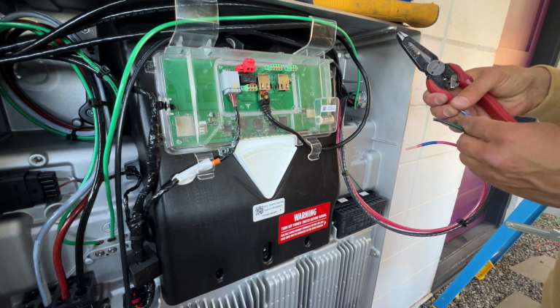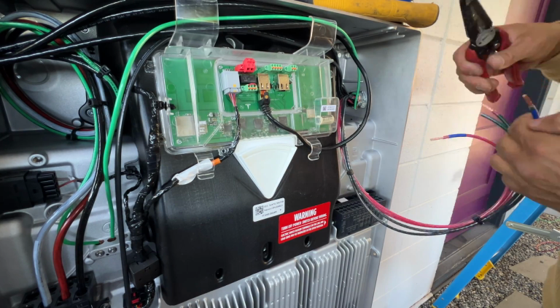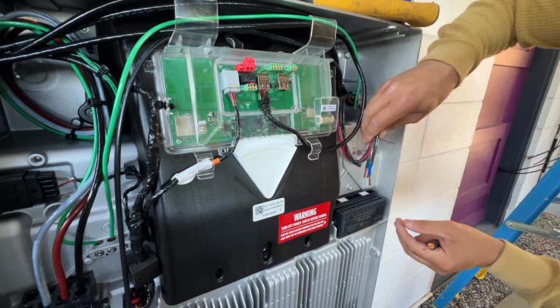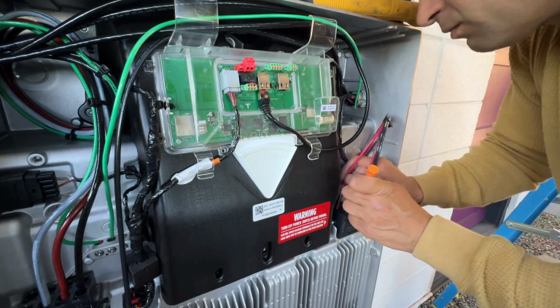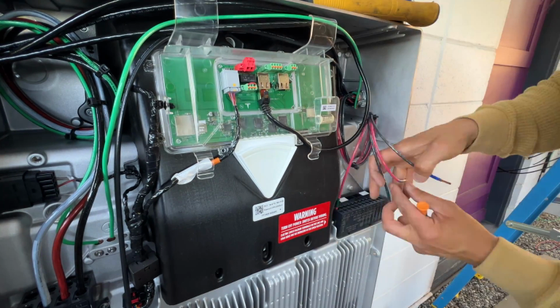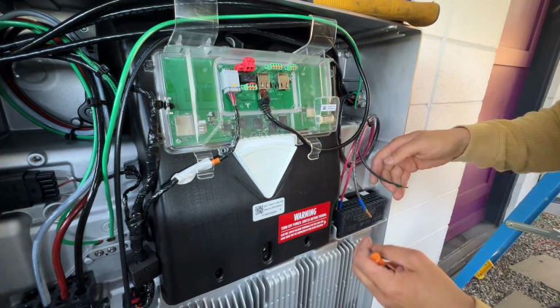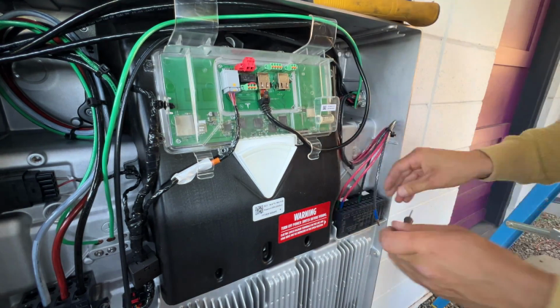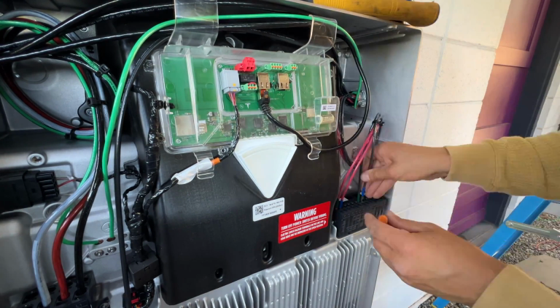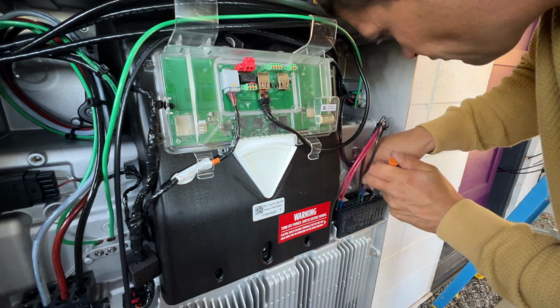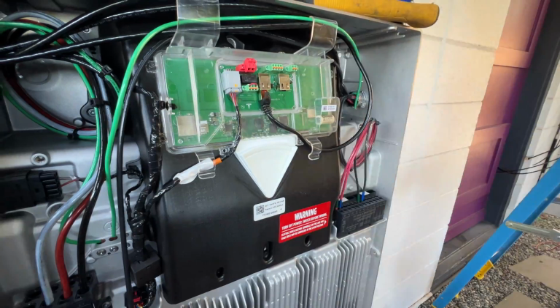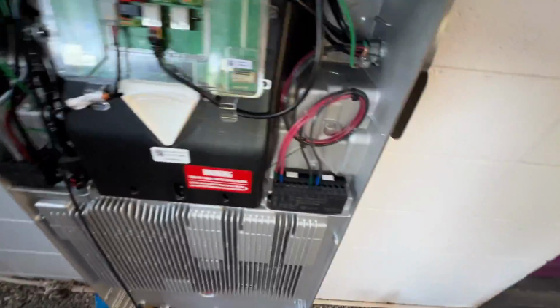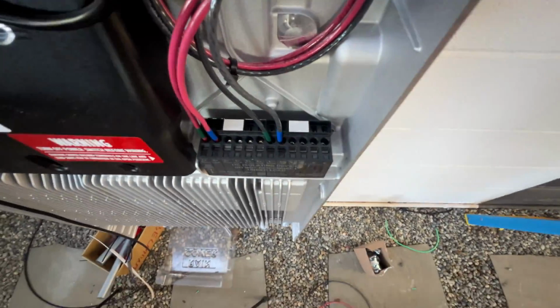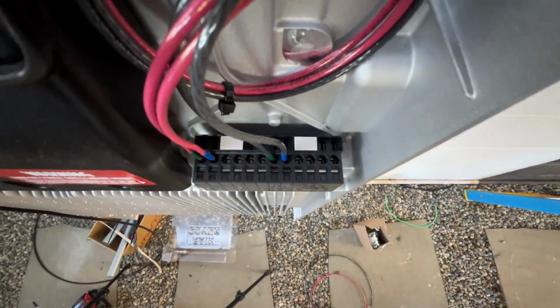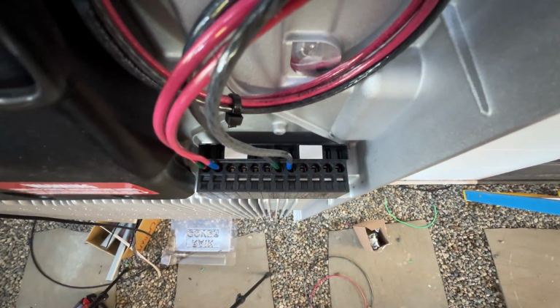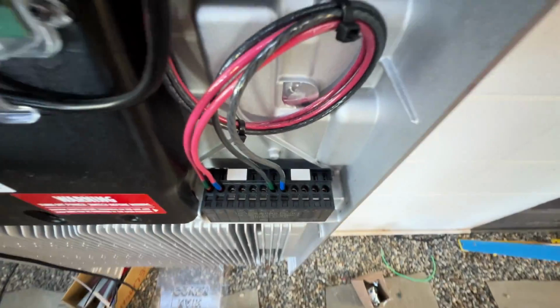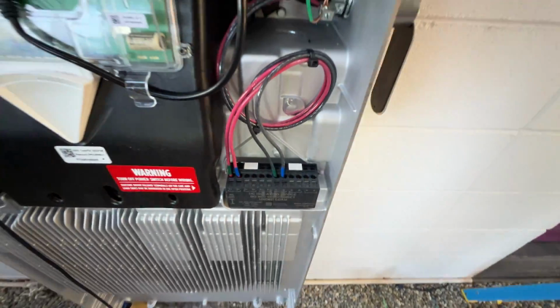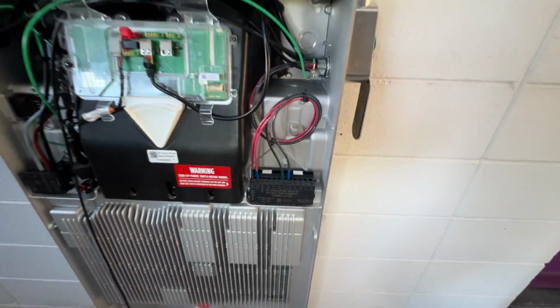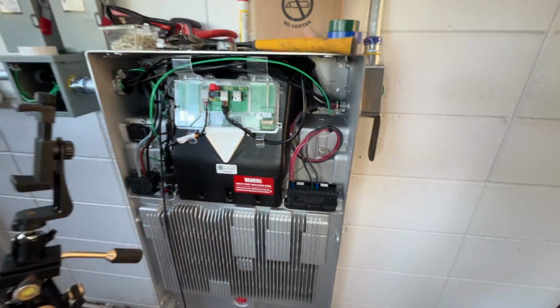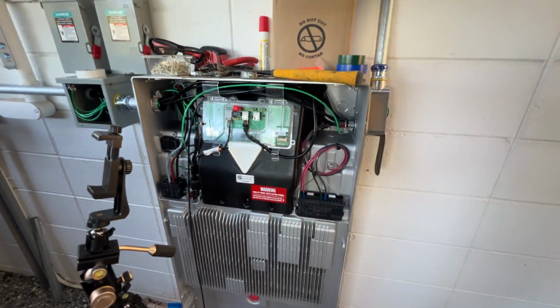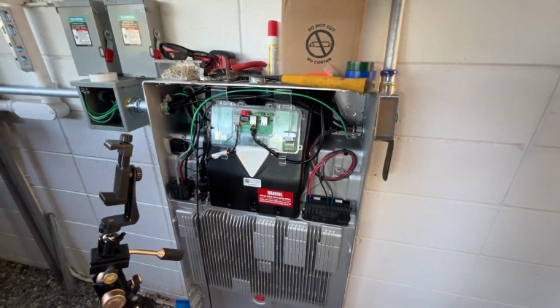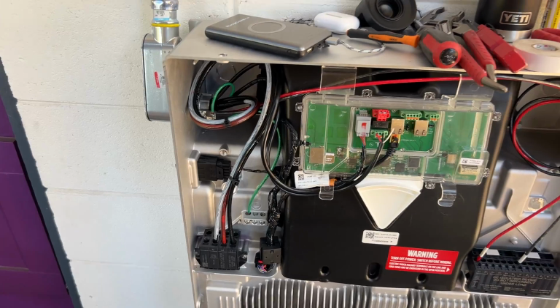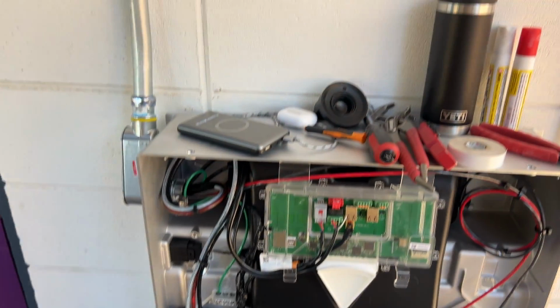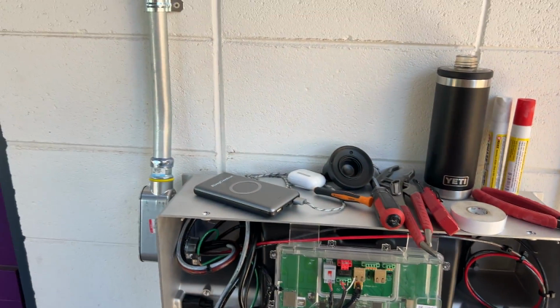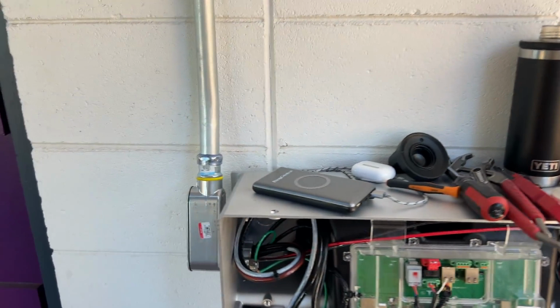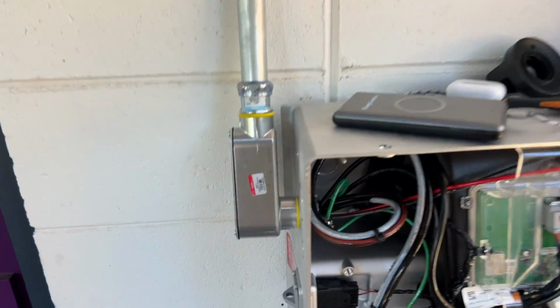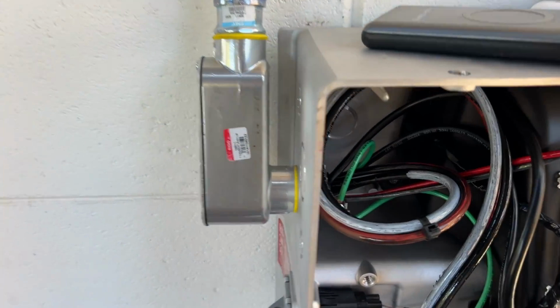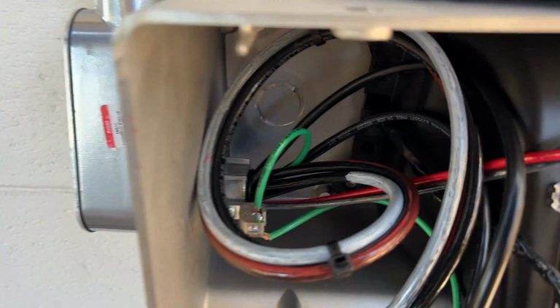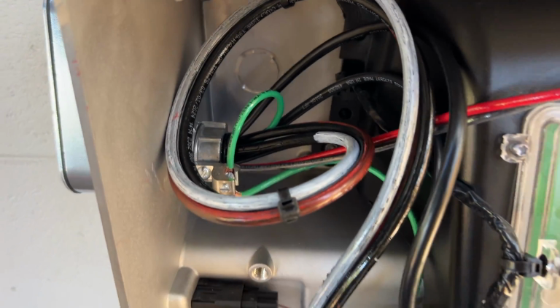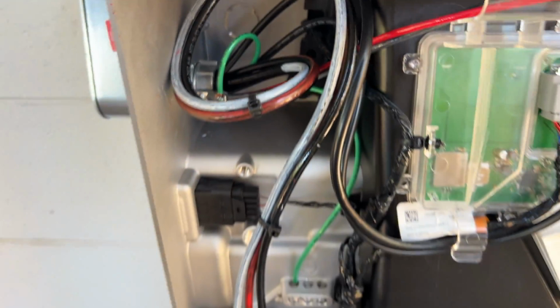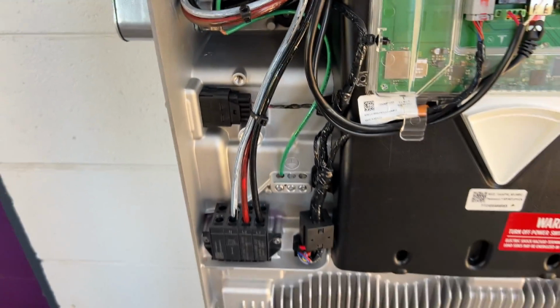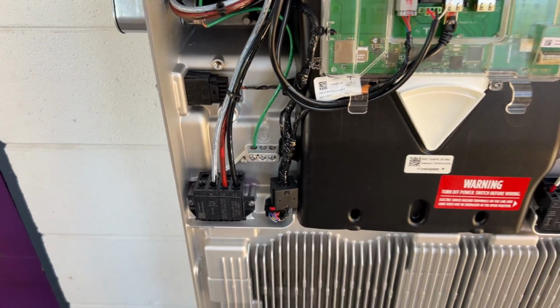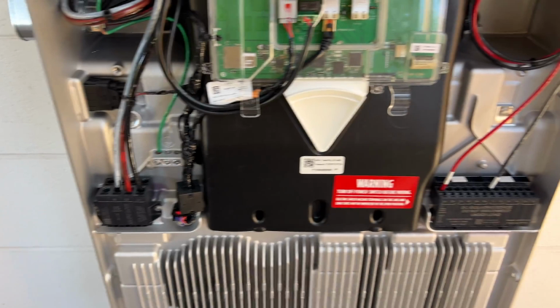Now we can wire the DC side of the Powerwalls. Usually we want to spread the solar array evenly across all Powerwalls to maximize charging efficiency. However, we have three strings and two Powerwalls, so I'm going to run two strings into one Powerwall and the third string to the second Powerwall.